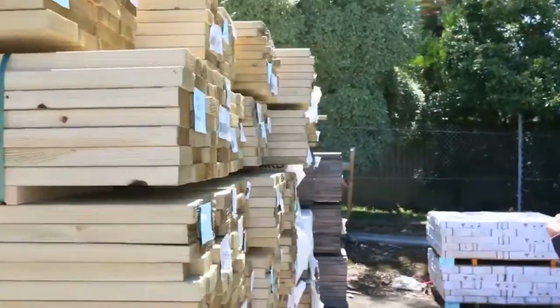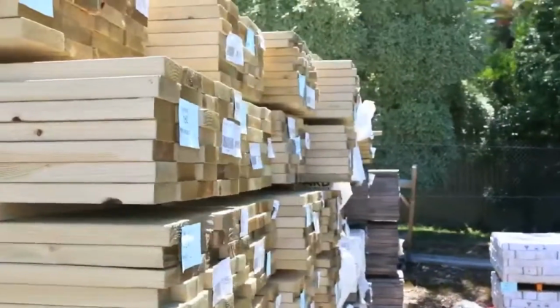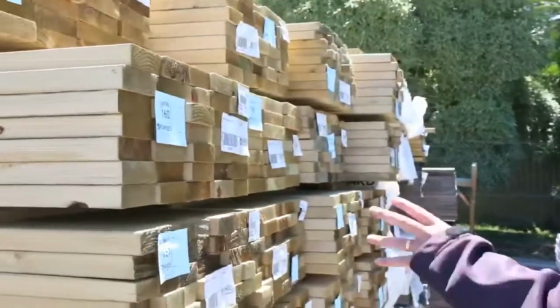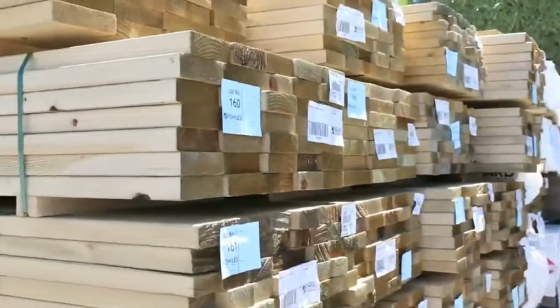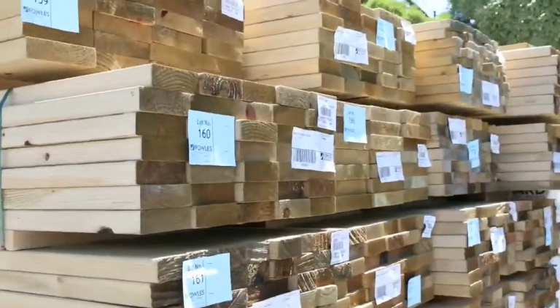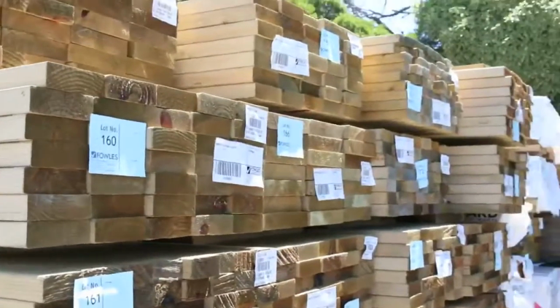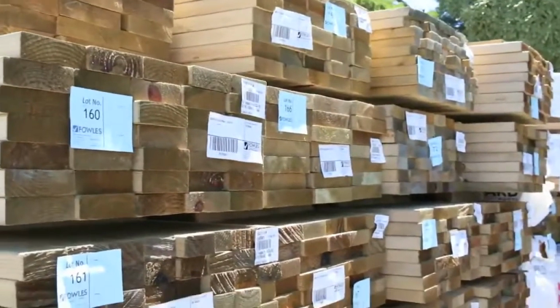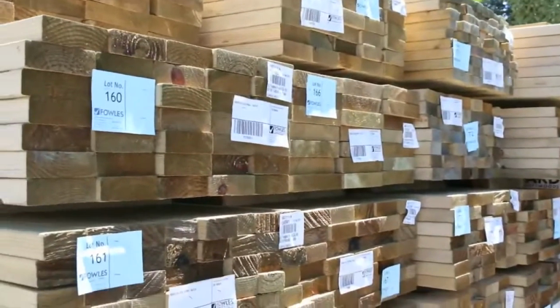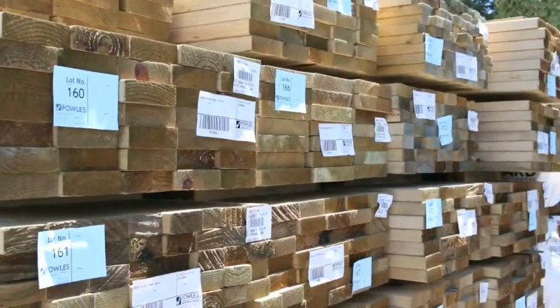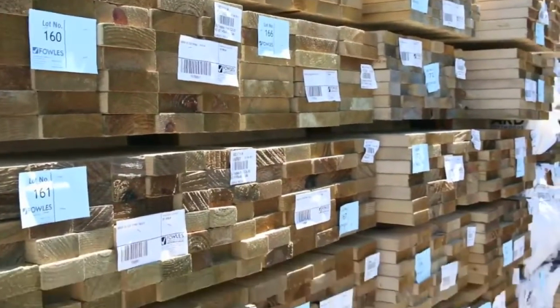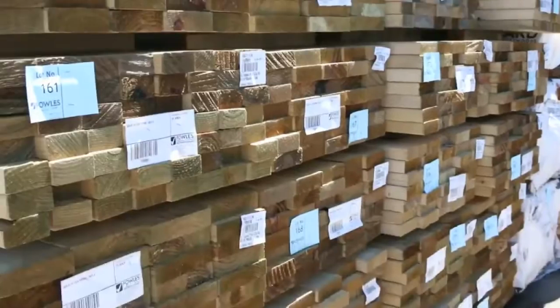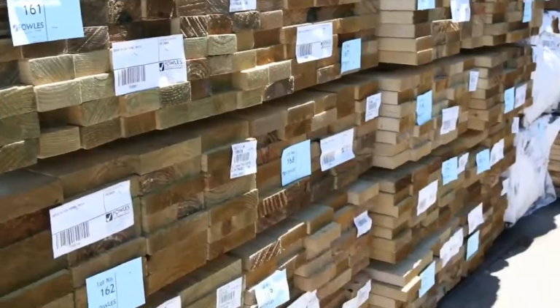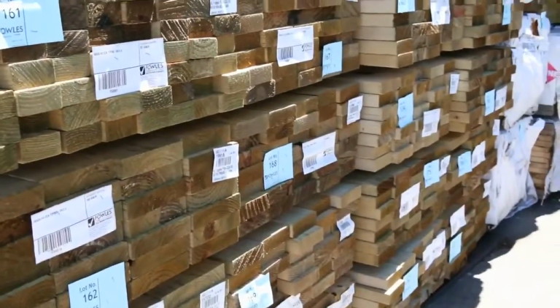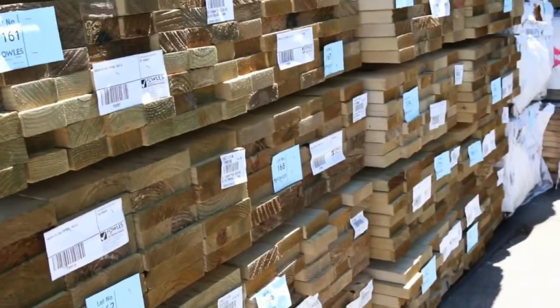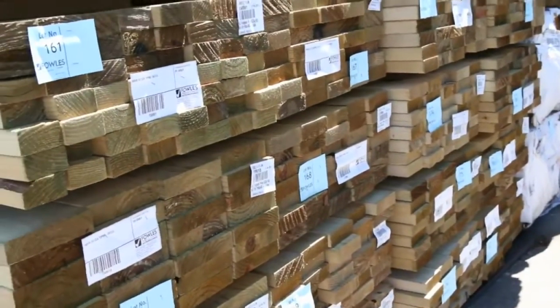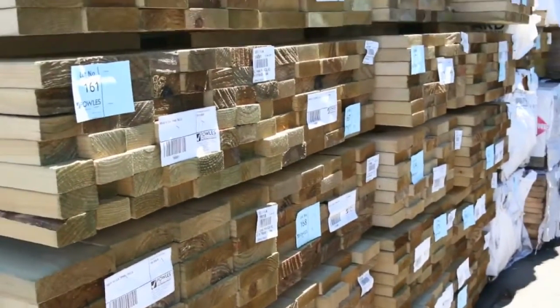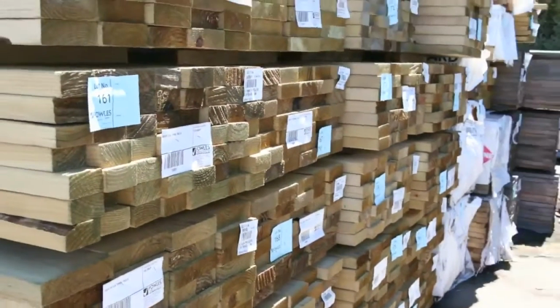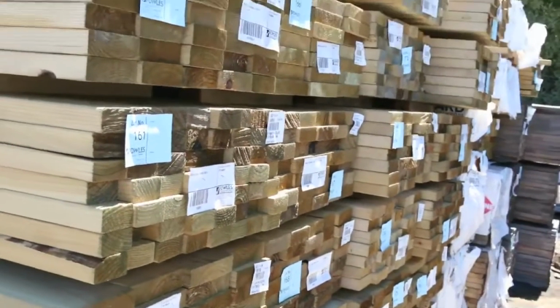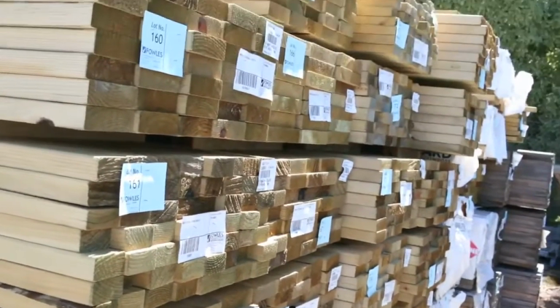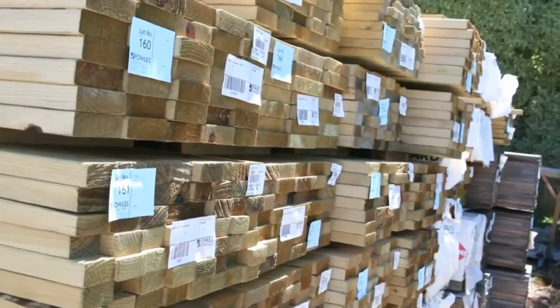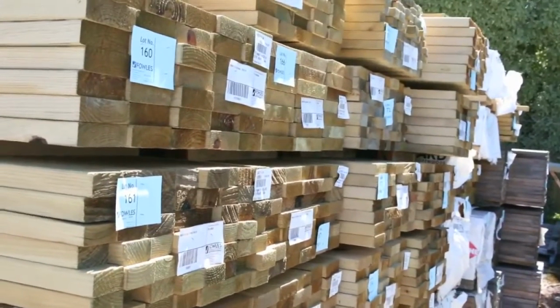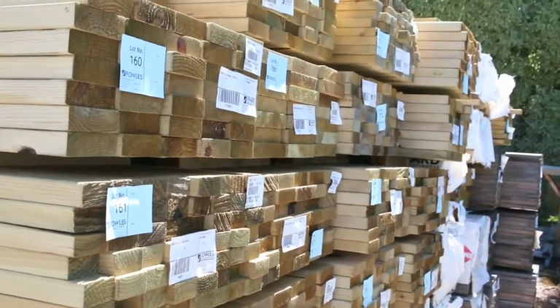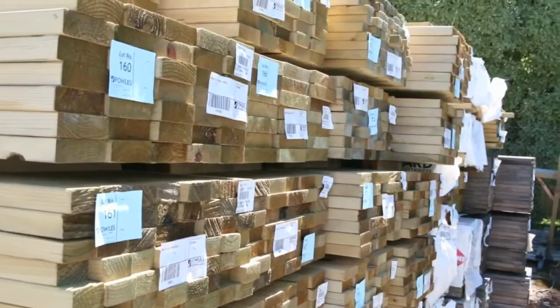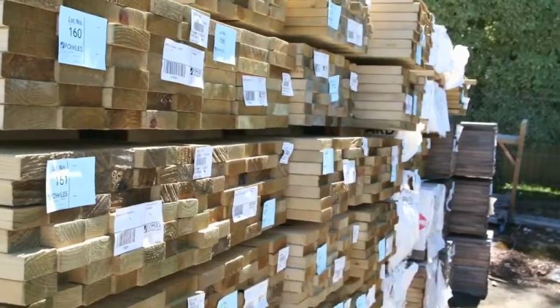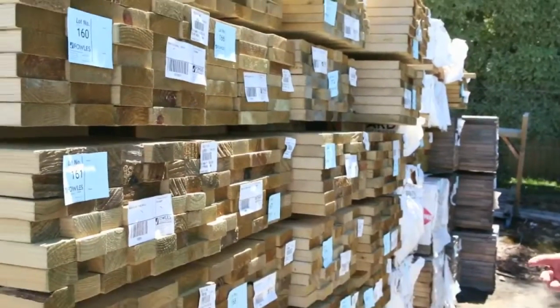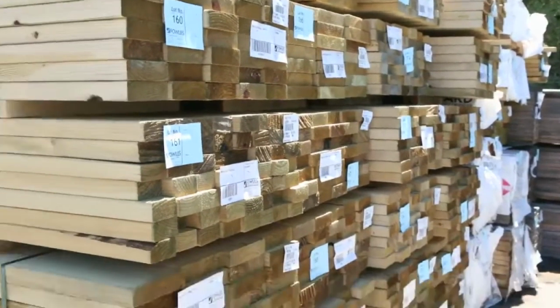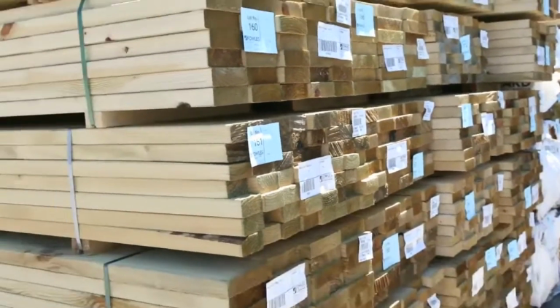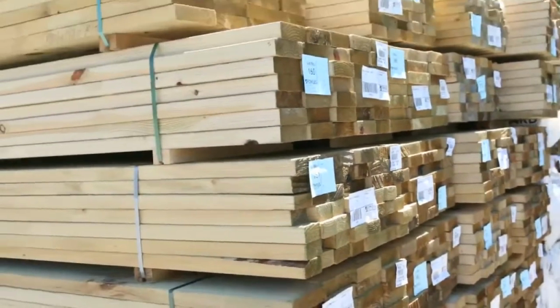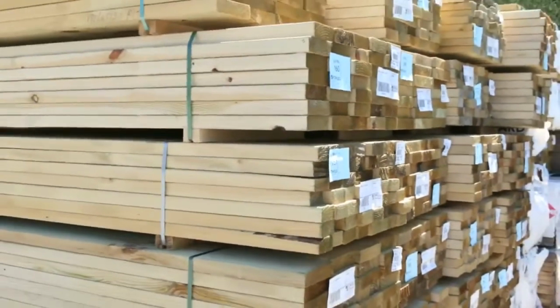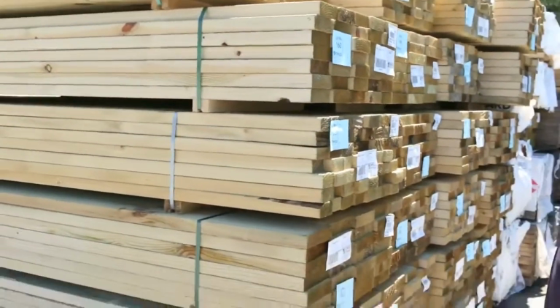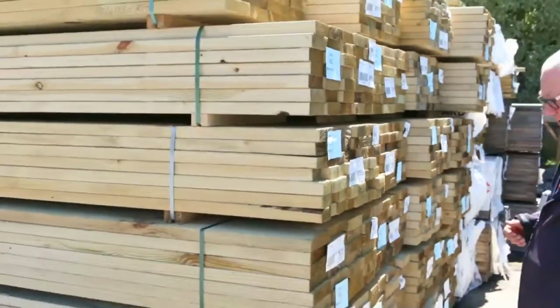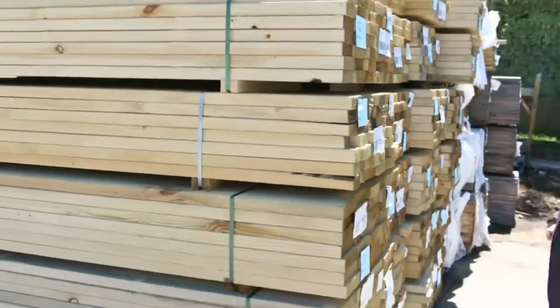Just arrived with this big load of treated pine here. We've got 90x45, 140x45, and 240x45 as well — a good mix there. A lot of around the 3.6 and 4.2 metre lengths.